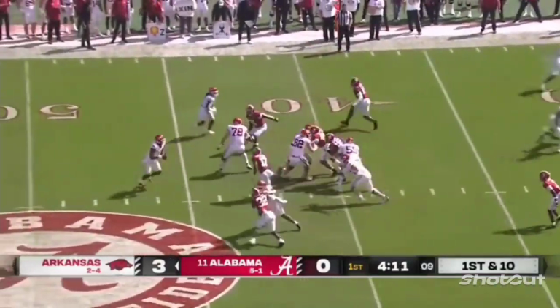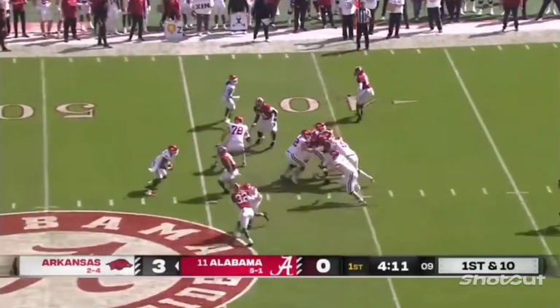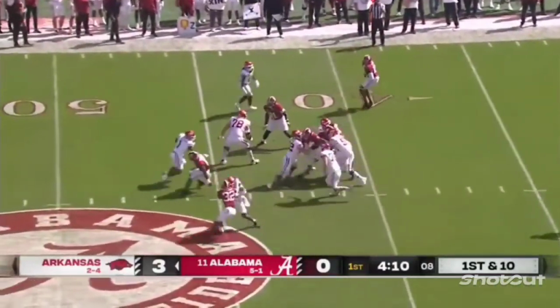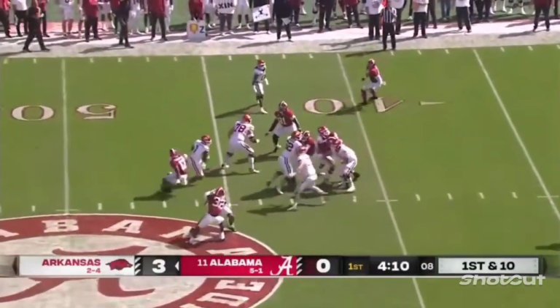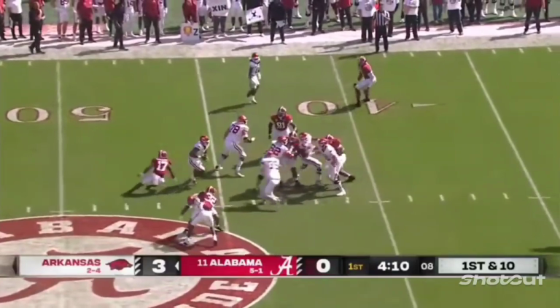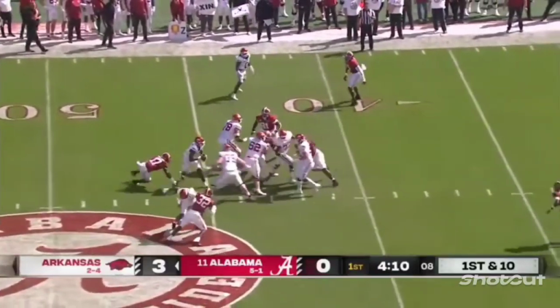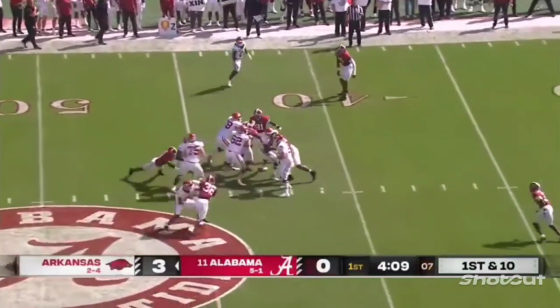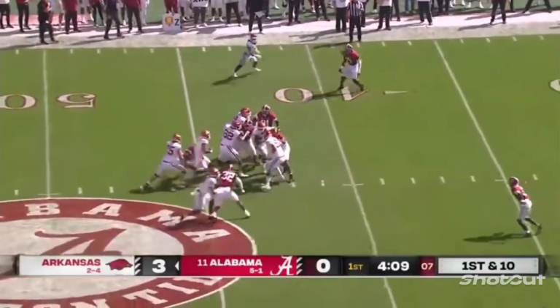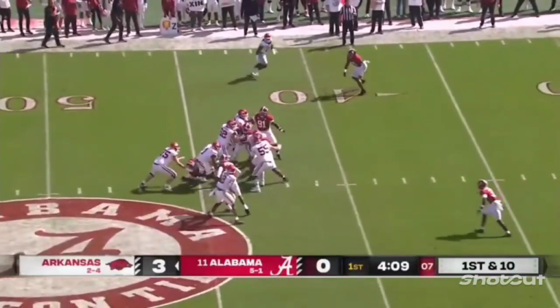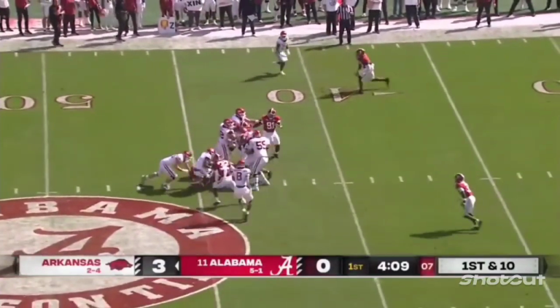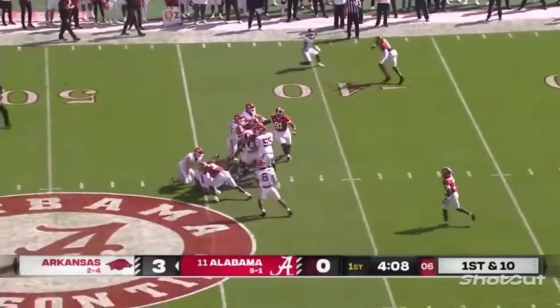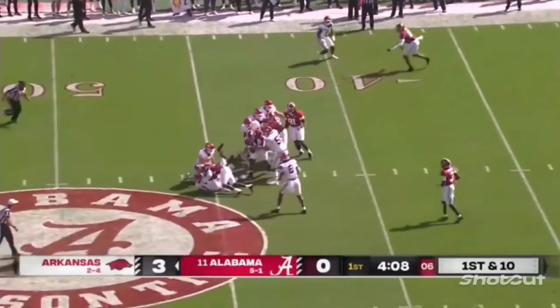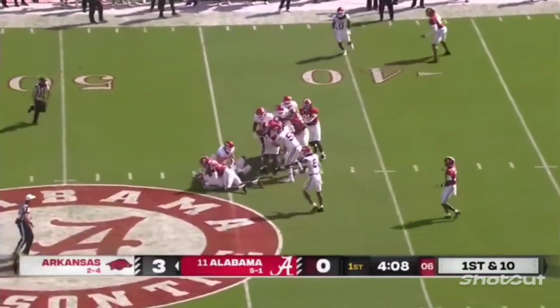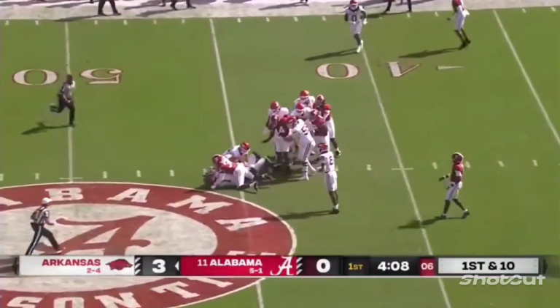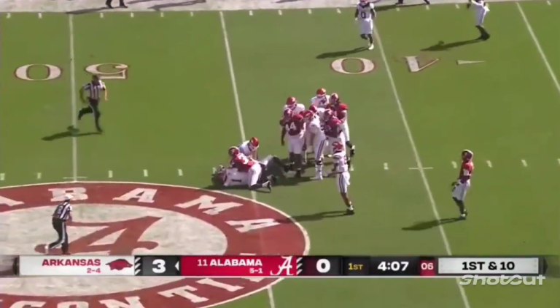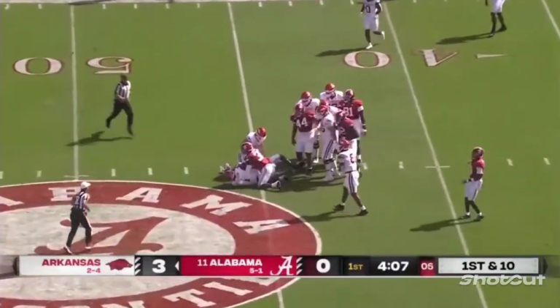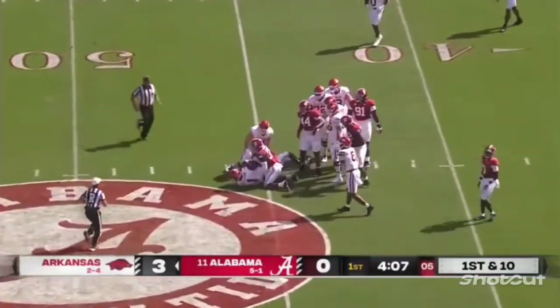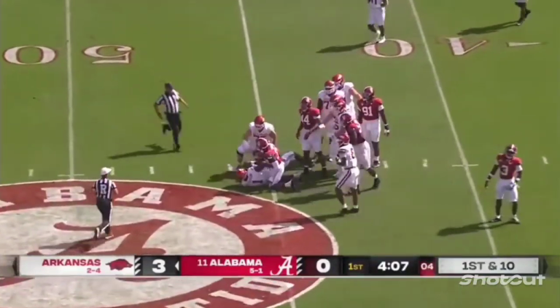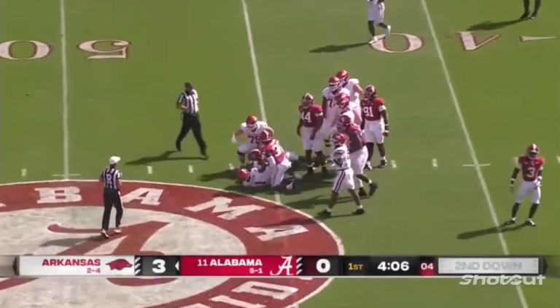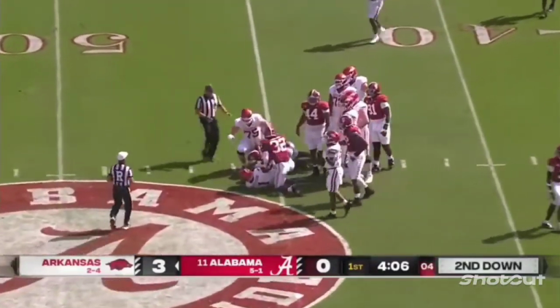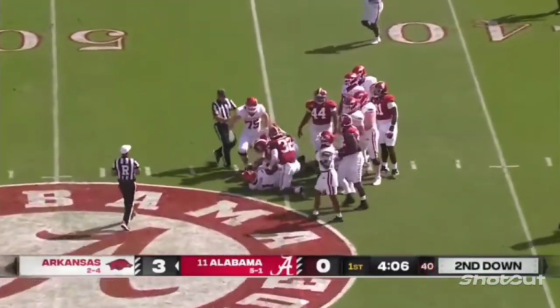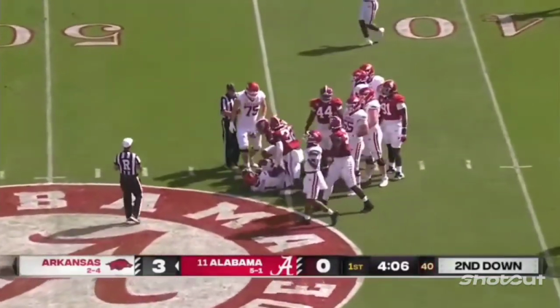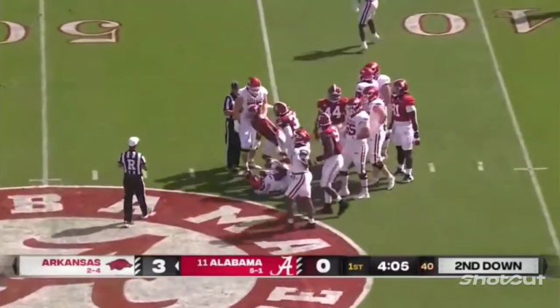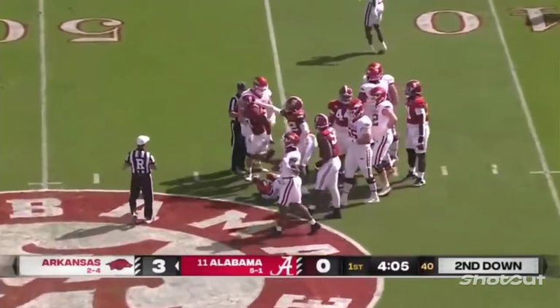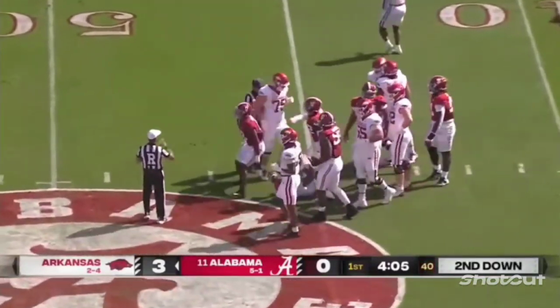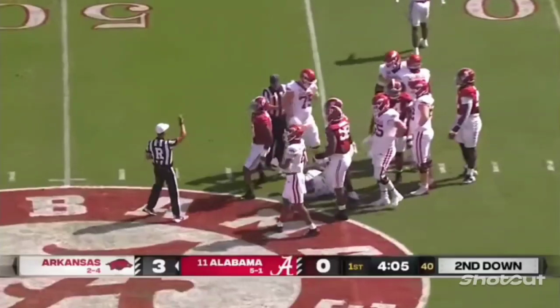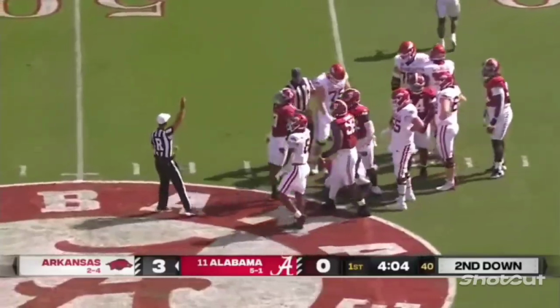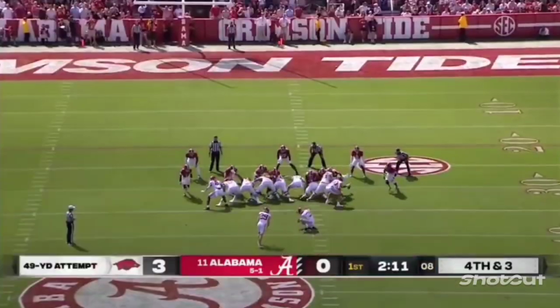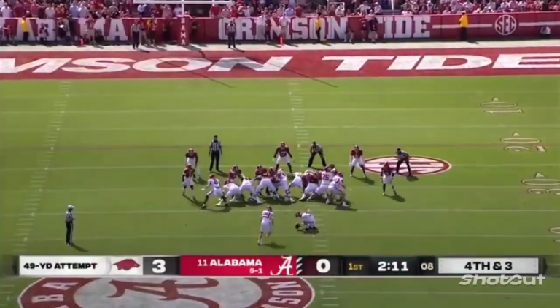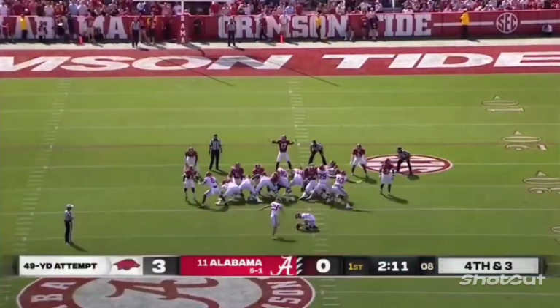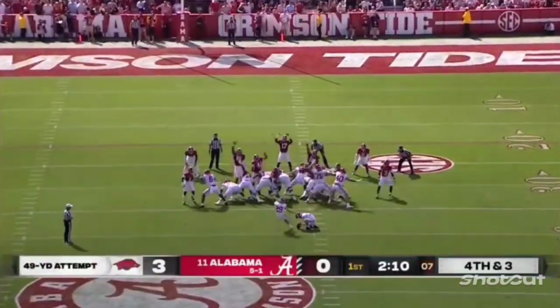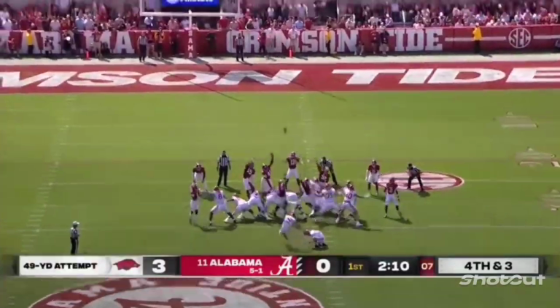Jefferson faking the pitch — and sack, back at the 45-yard line. Wouldn't expect a fake here.